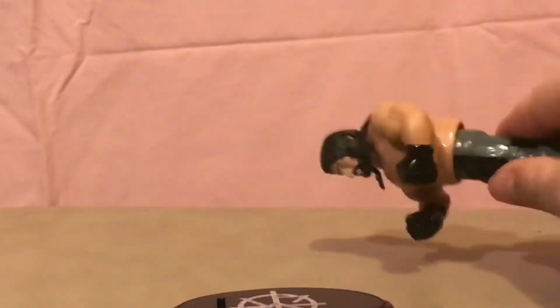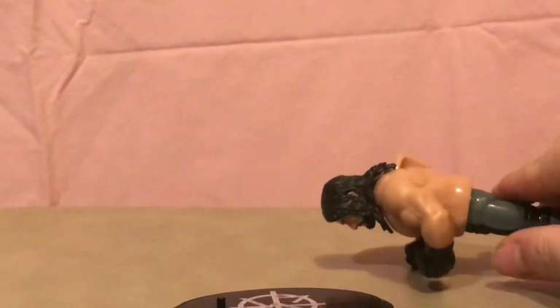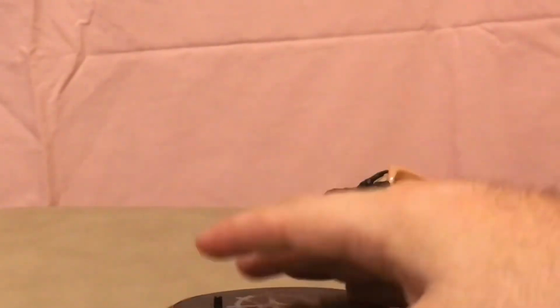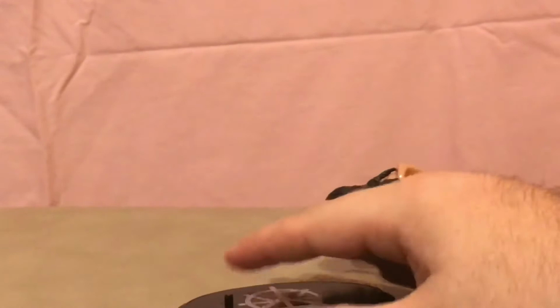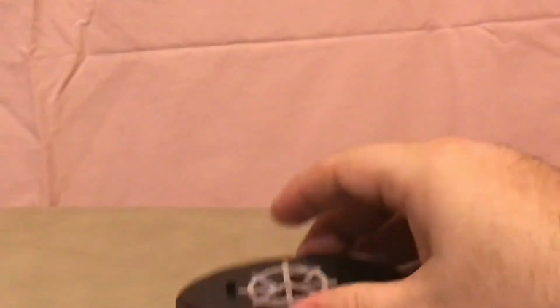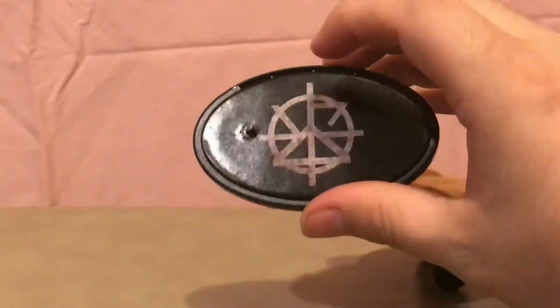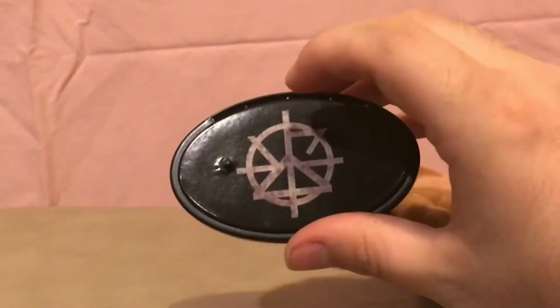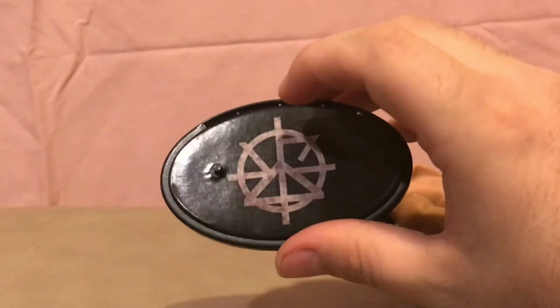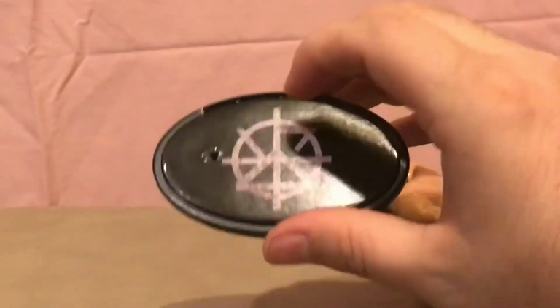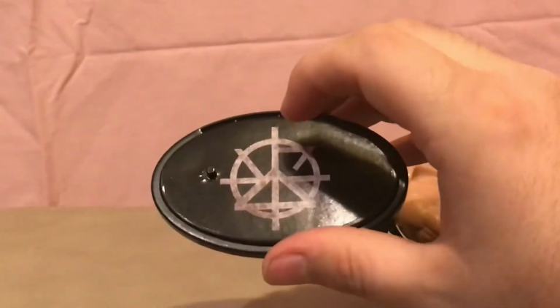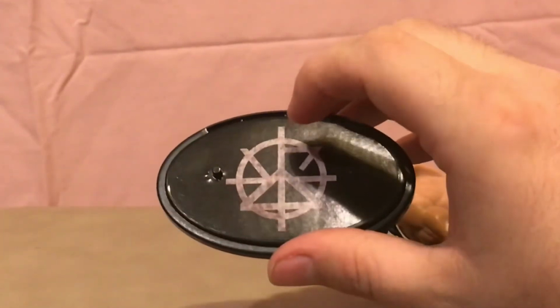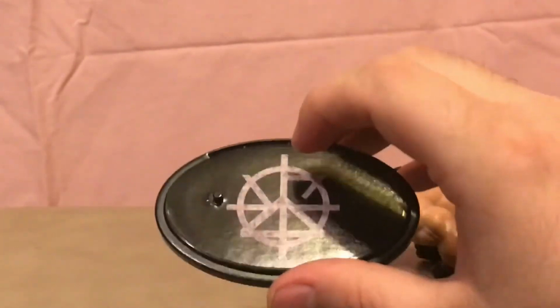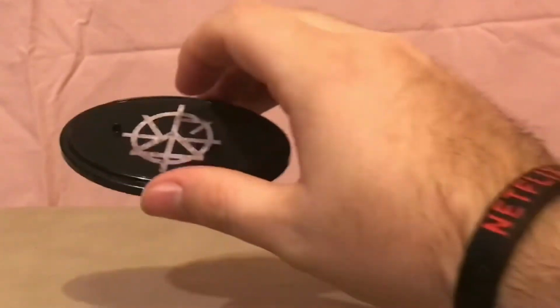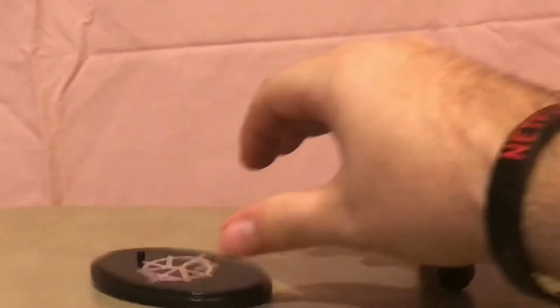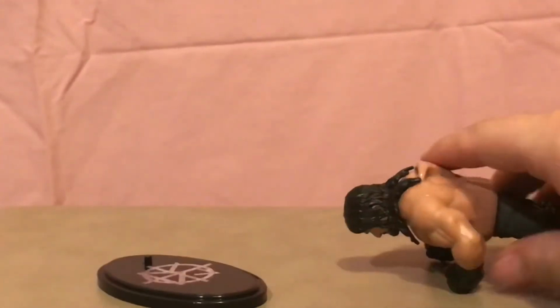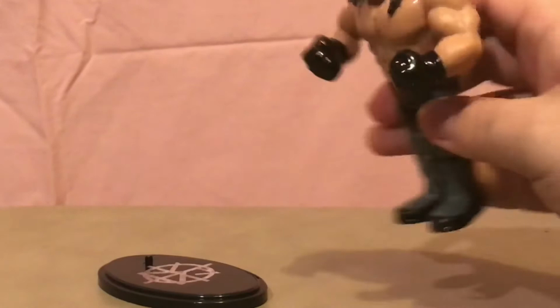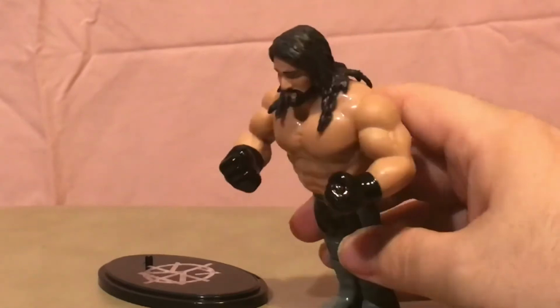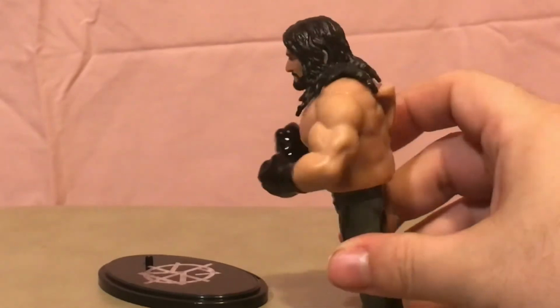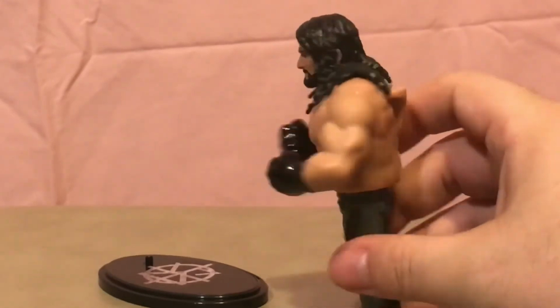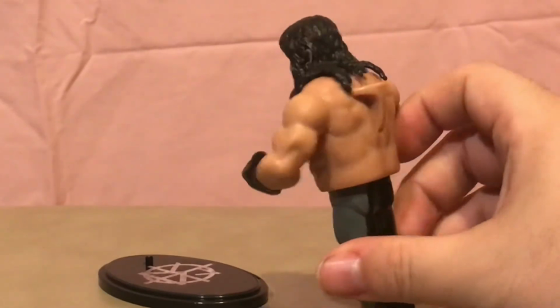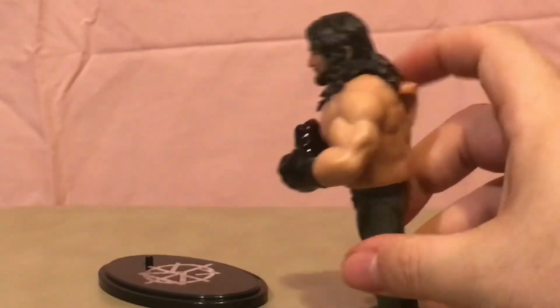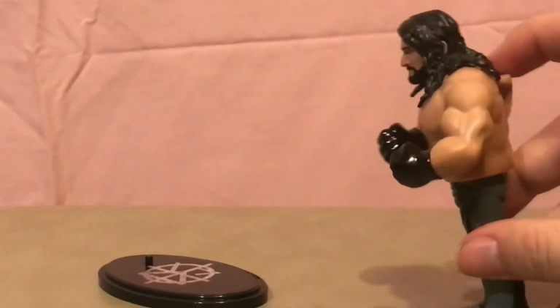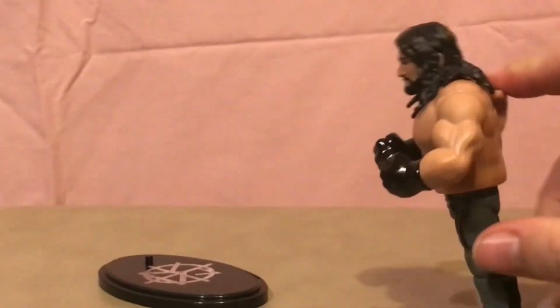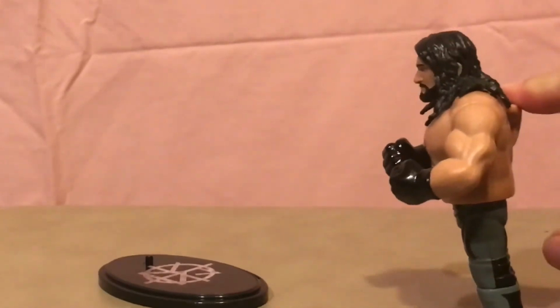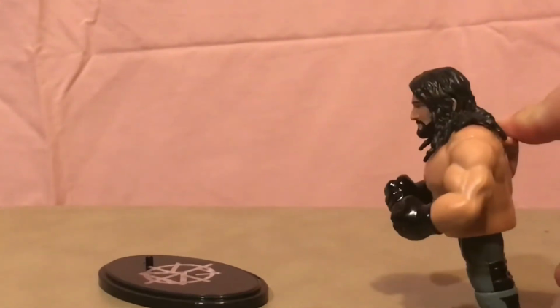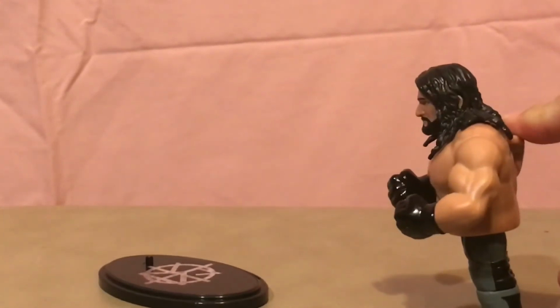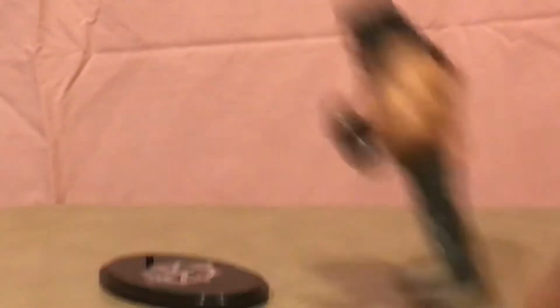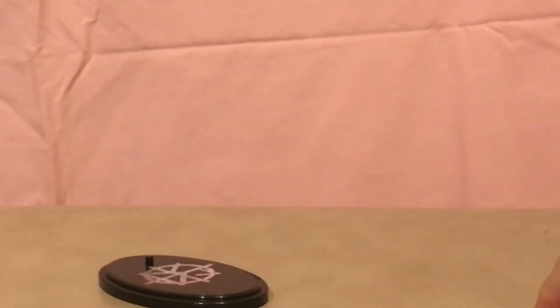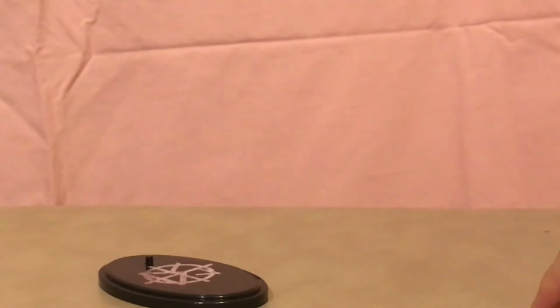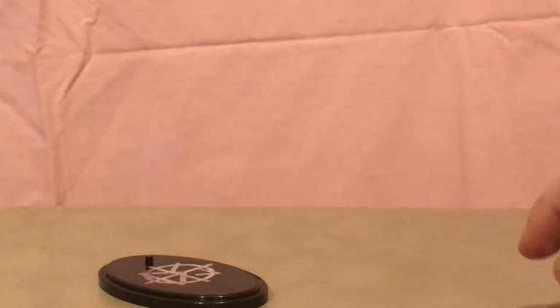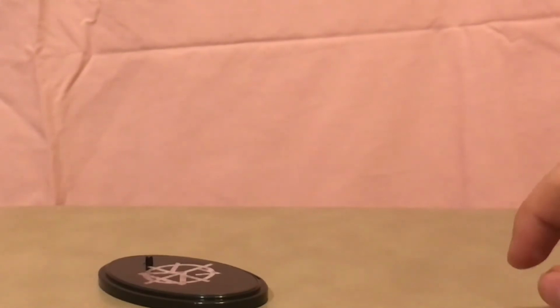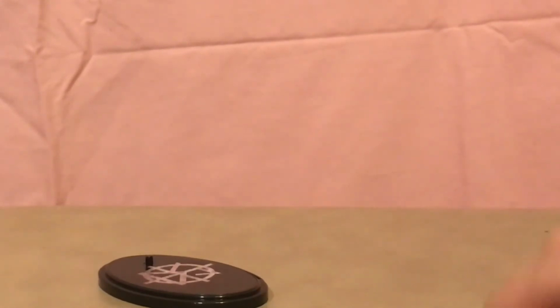Of course, these now come with a stand that you can stand him on. I will not show you the bottom of it, because you'll probably steal the code for the game. But nonetheless, here he is with the jump action — and there he goes, off to the side.